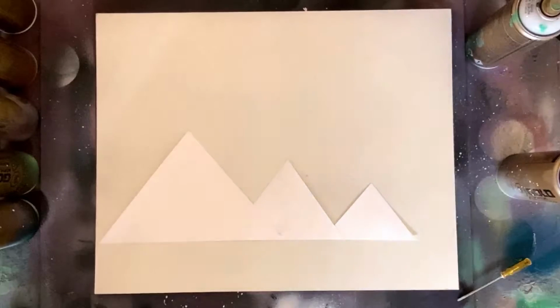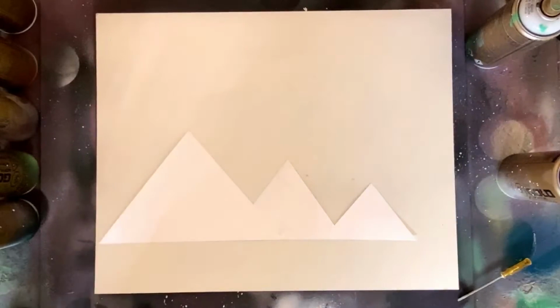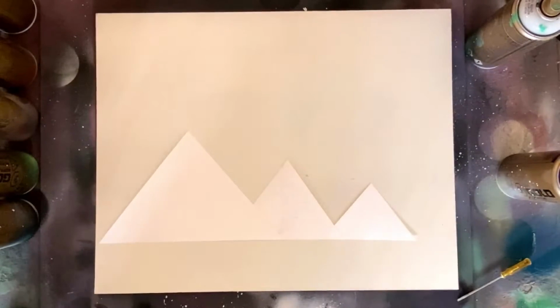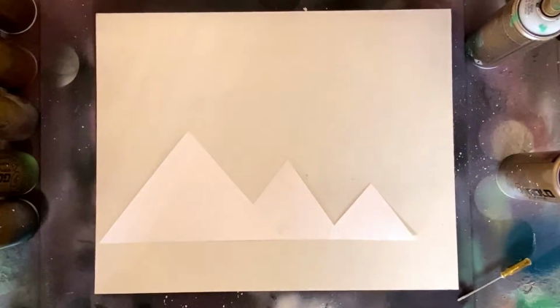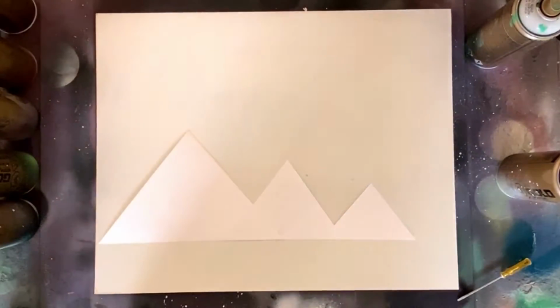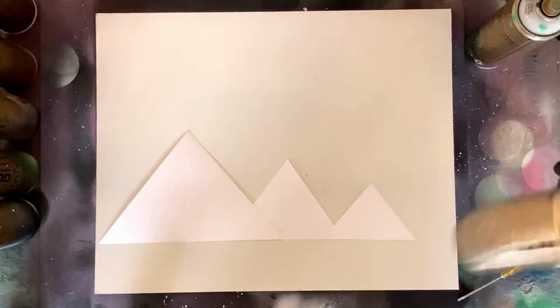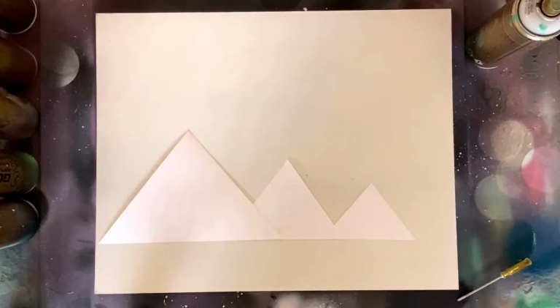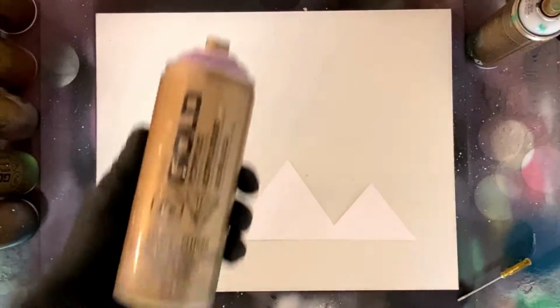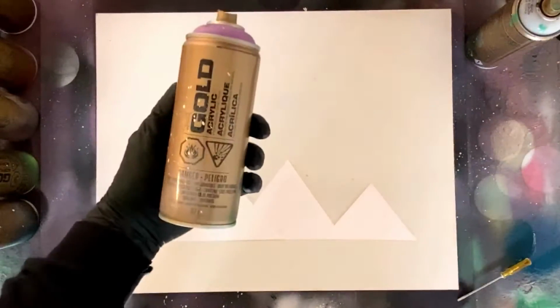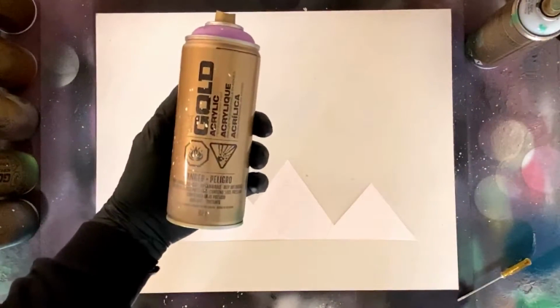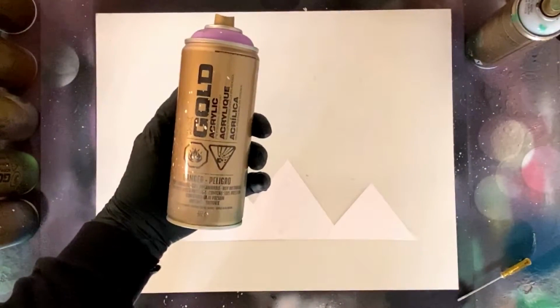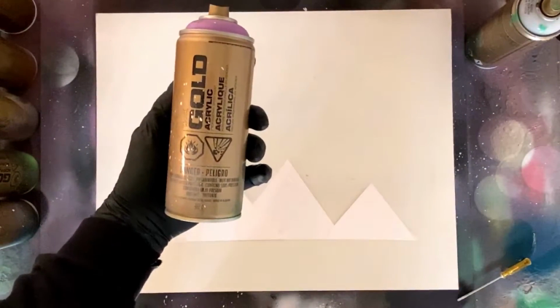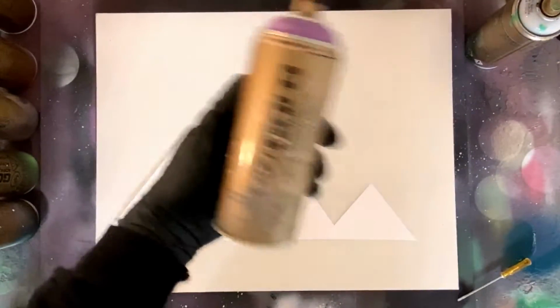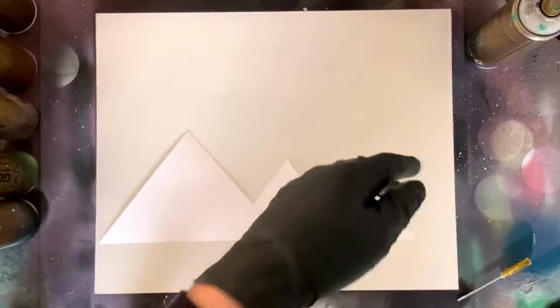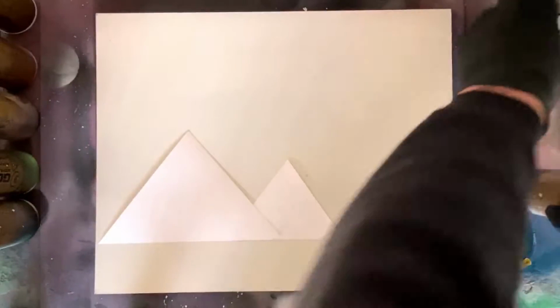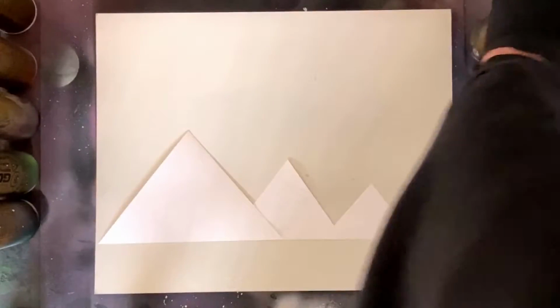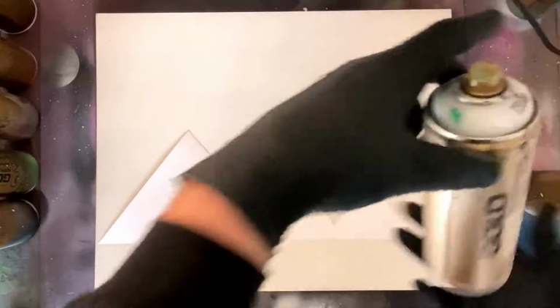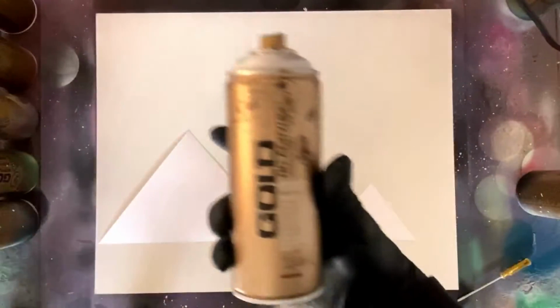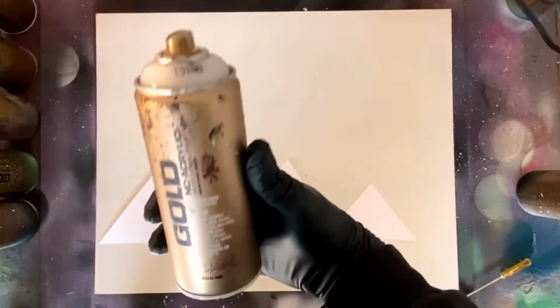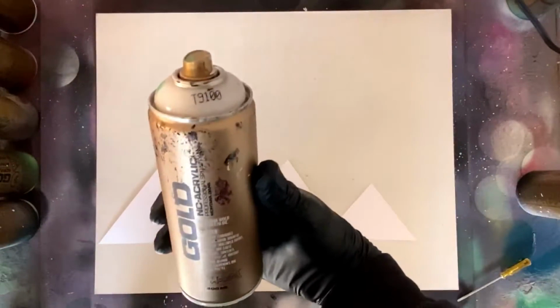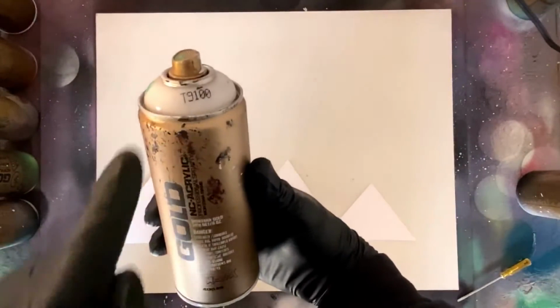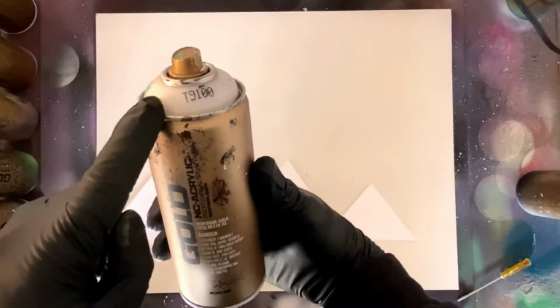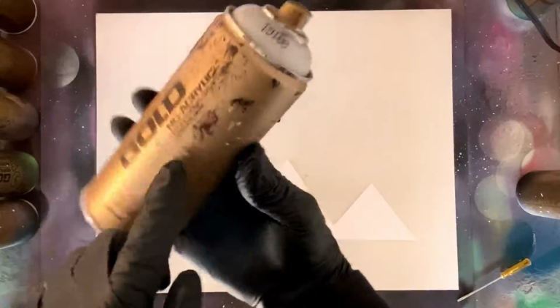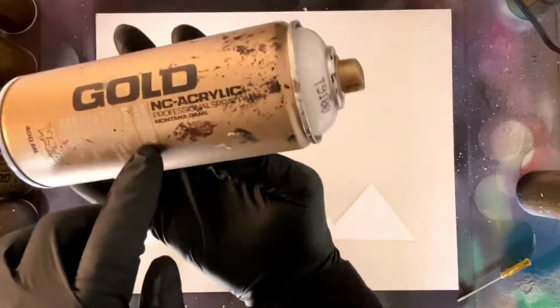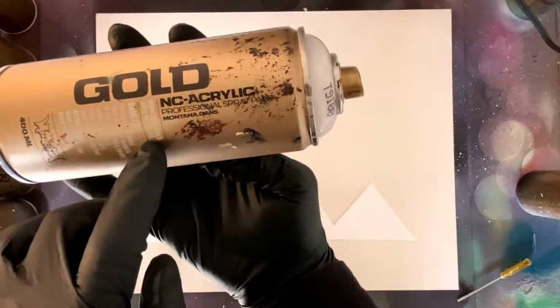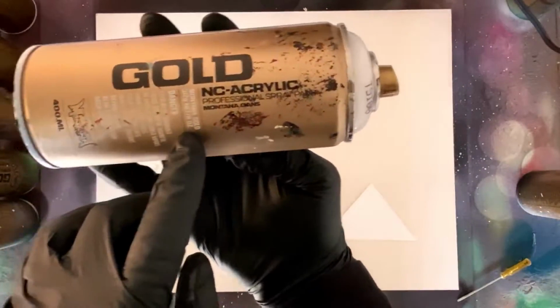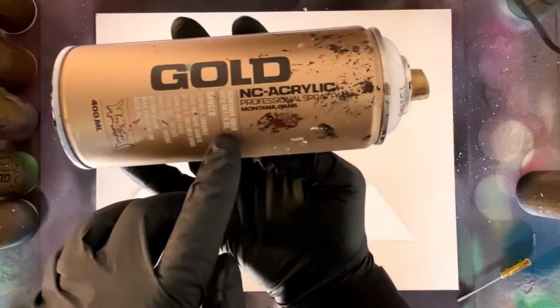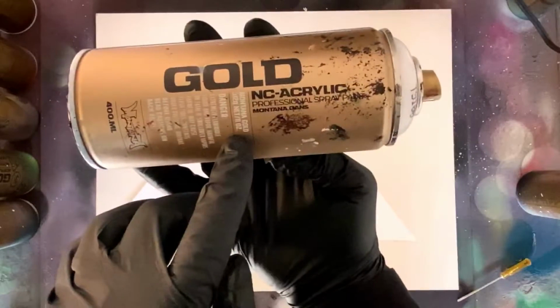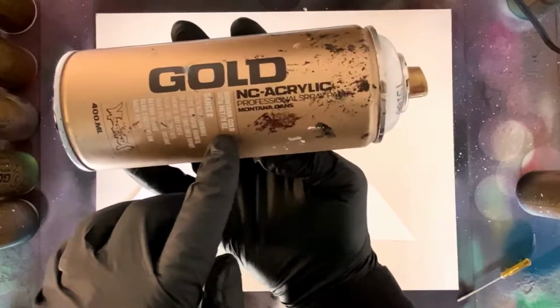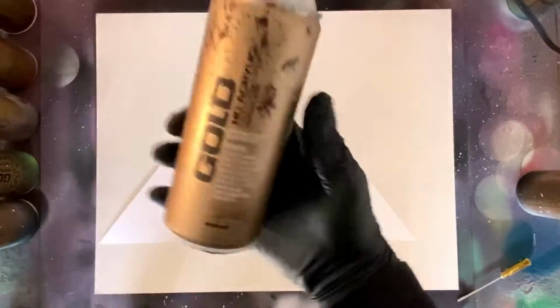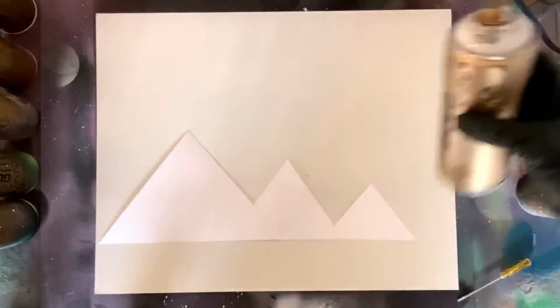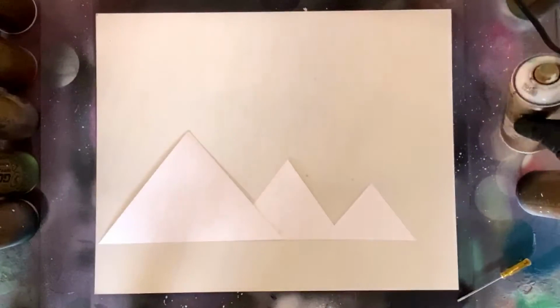For today's spray paint art tutorial video I'm going to be using Montana Gold spray paint, the standard Montana Gold and some Montana Gold transparent — that's the translucent lid there.